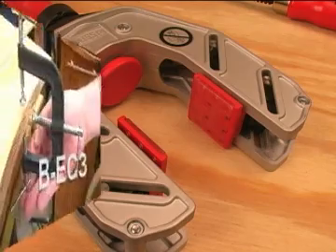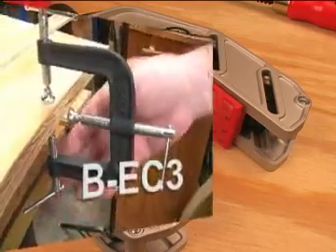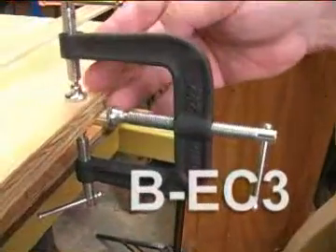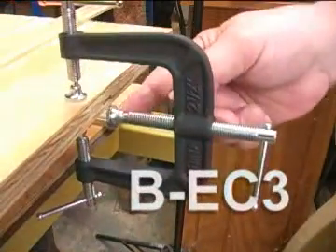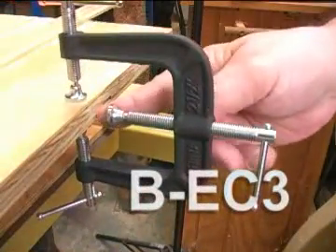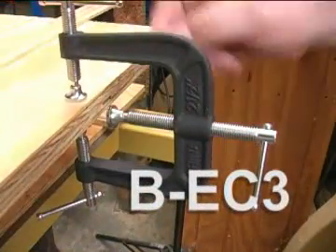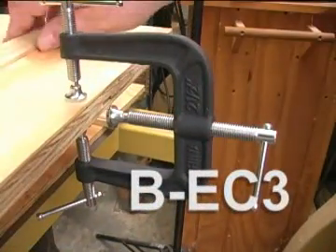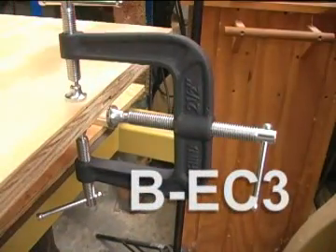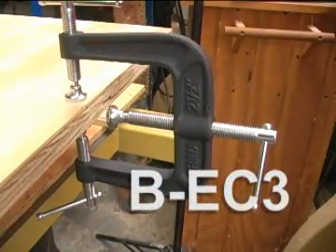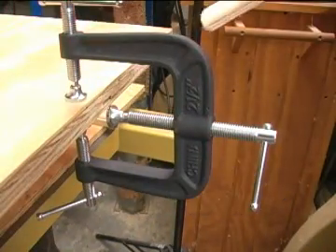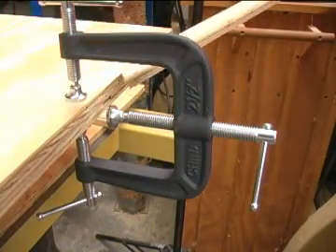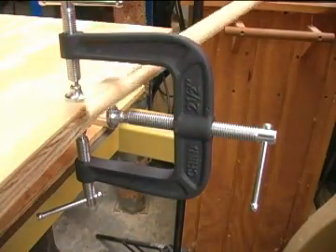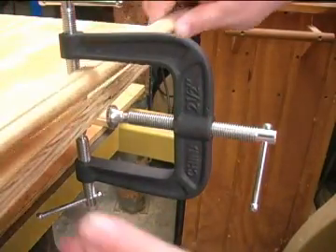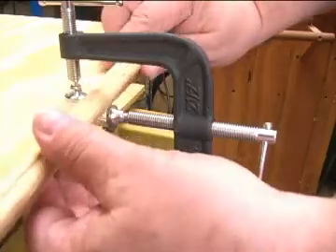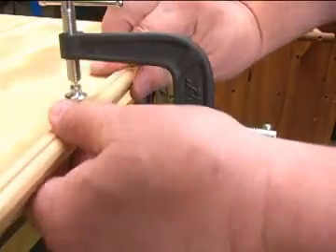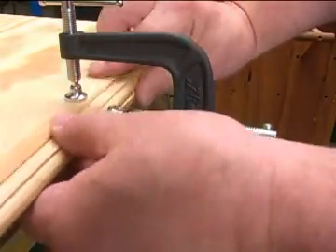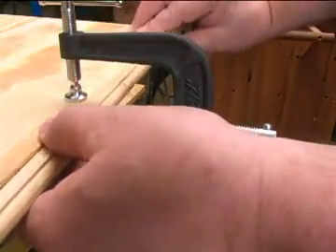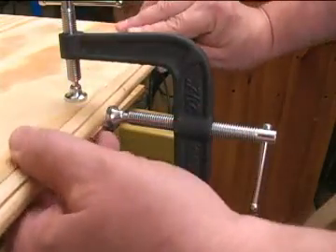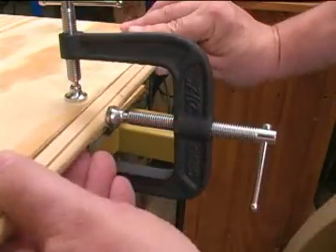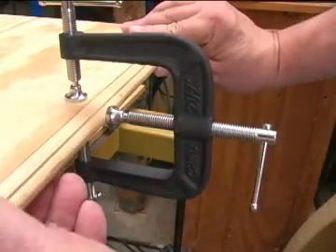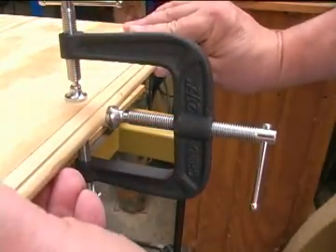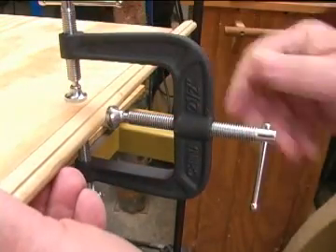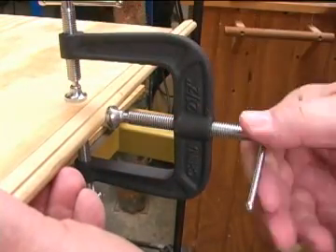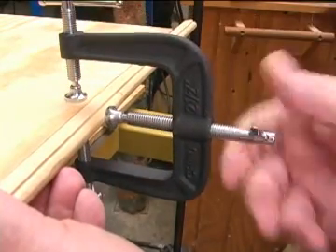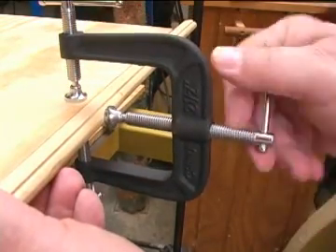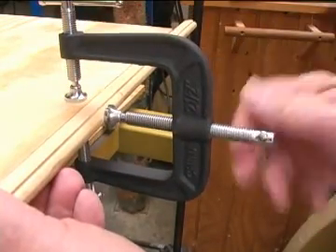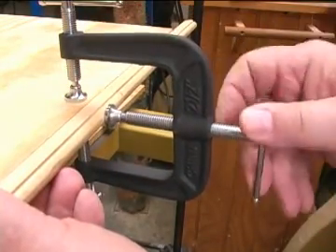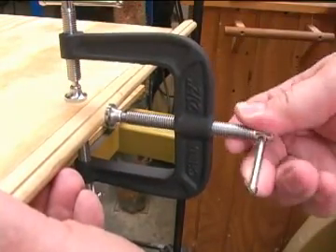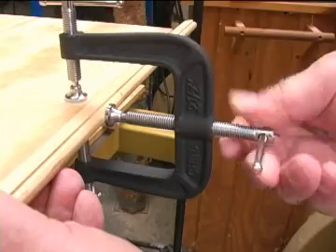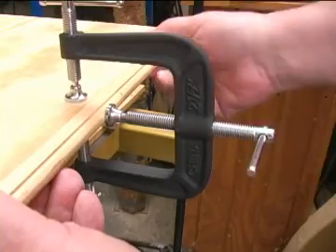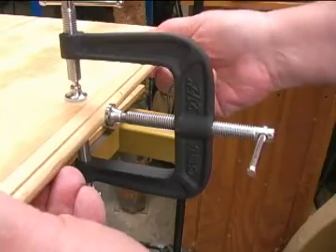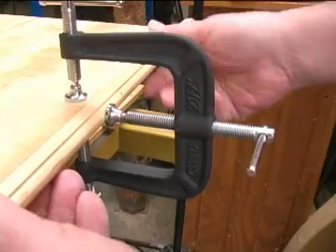The BEC3 three-way edge clamp looks simple, but it has some interesting capabilities. Using the upper and lower screws, you can position the center clamping screw so that it grips odd-shaped moldings.